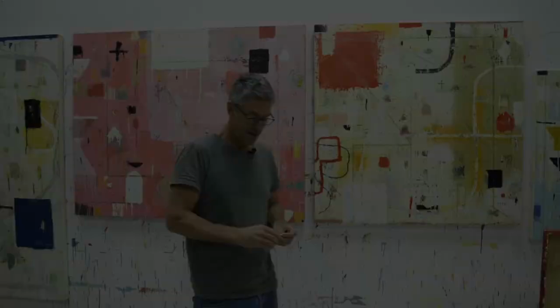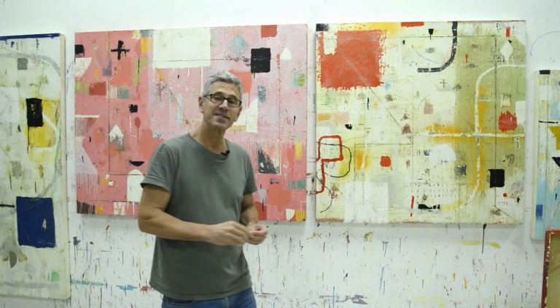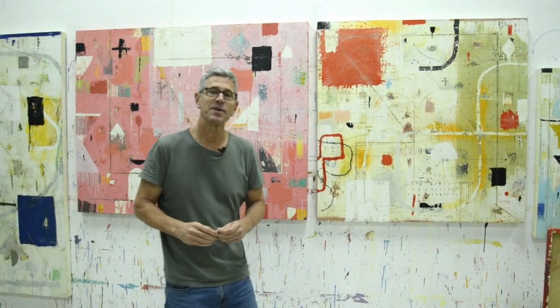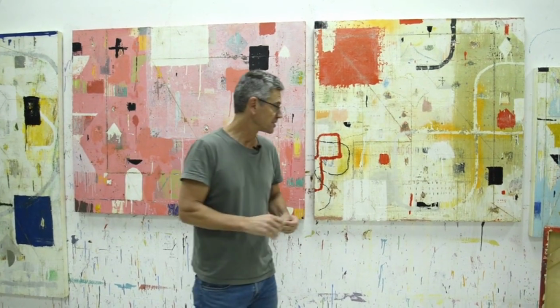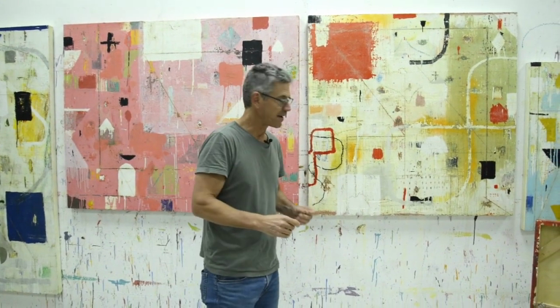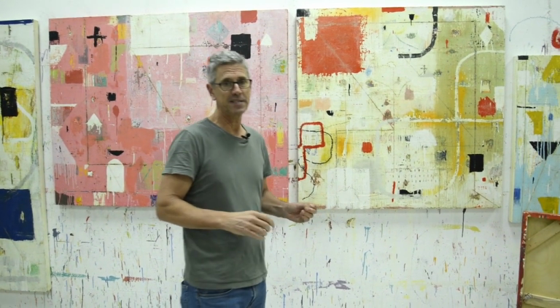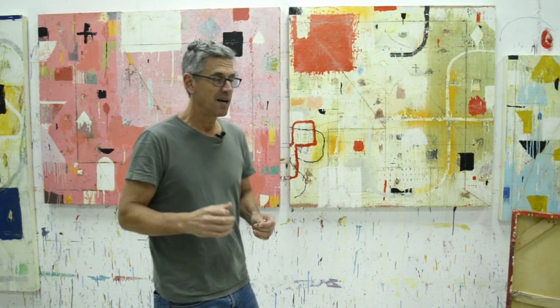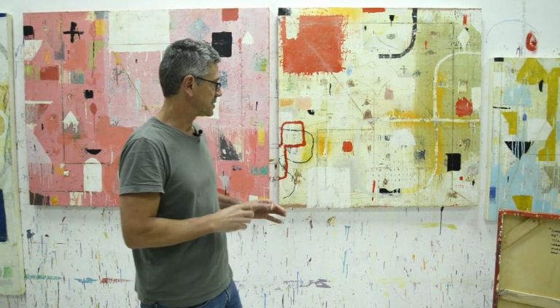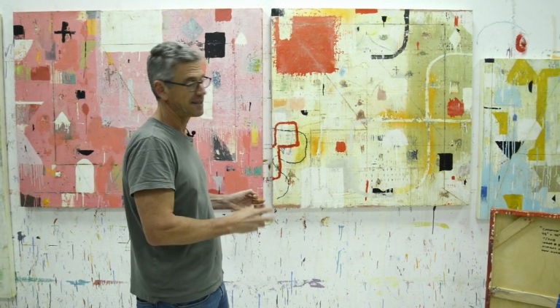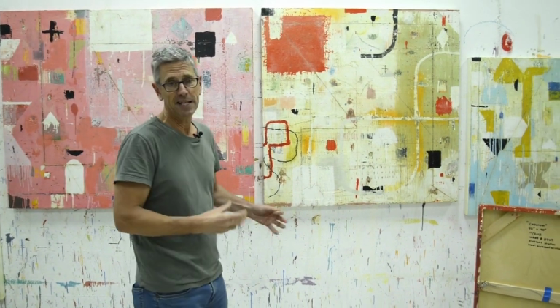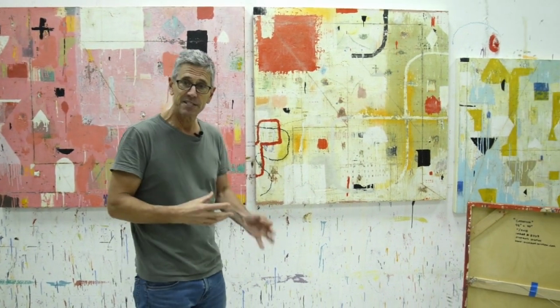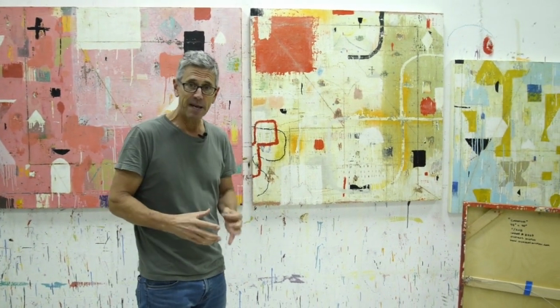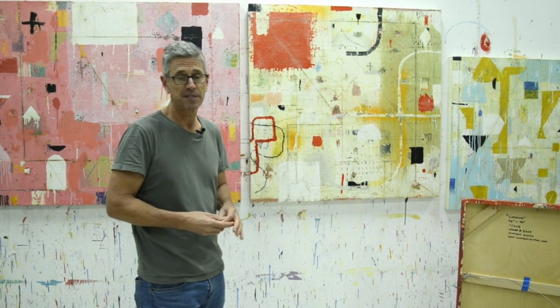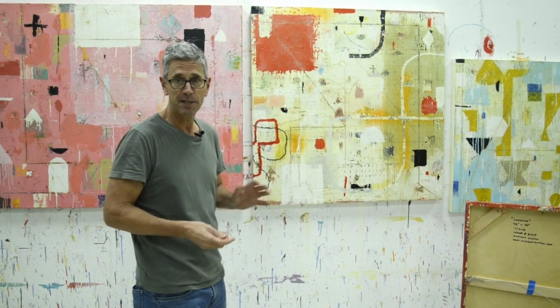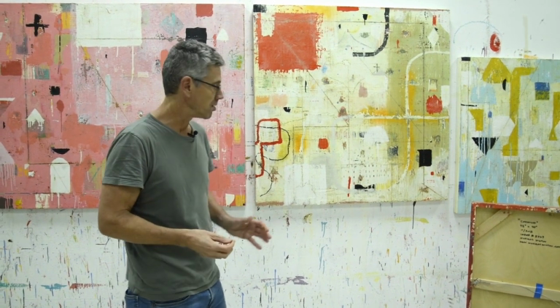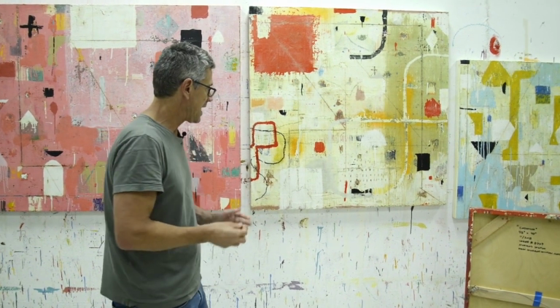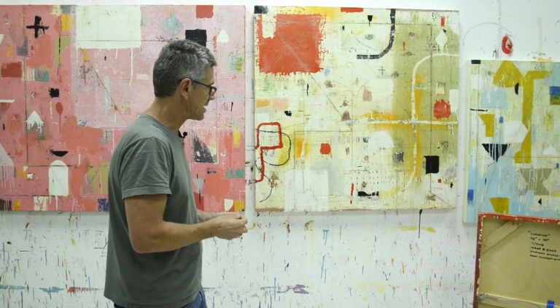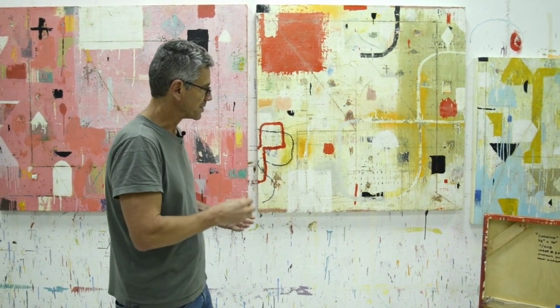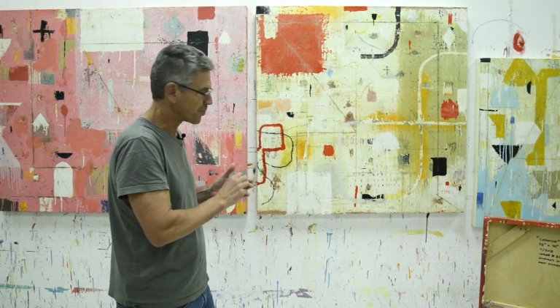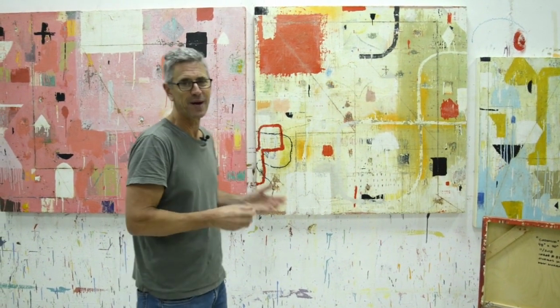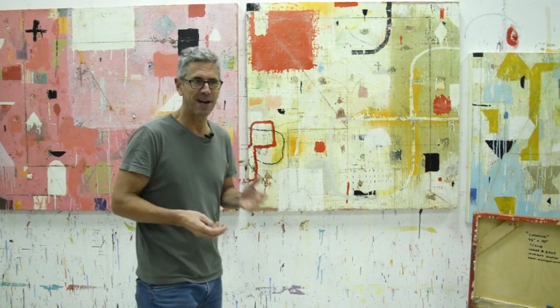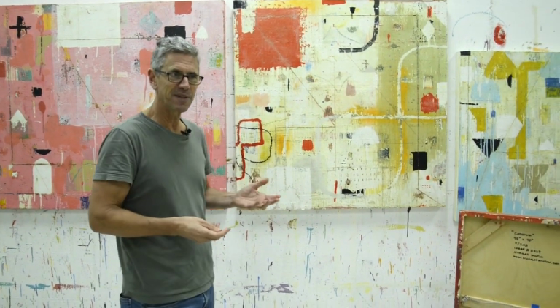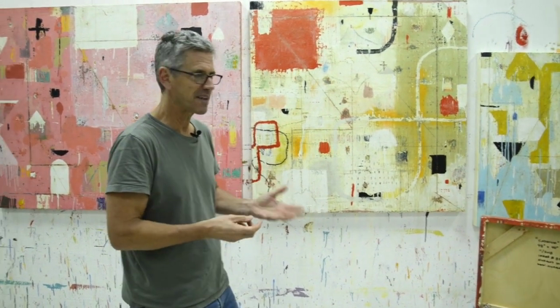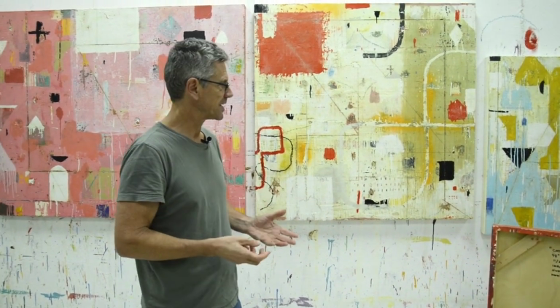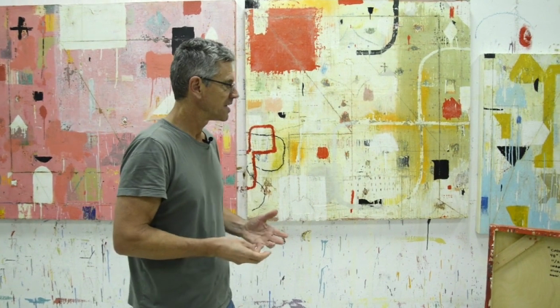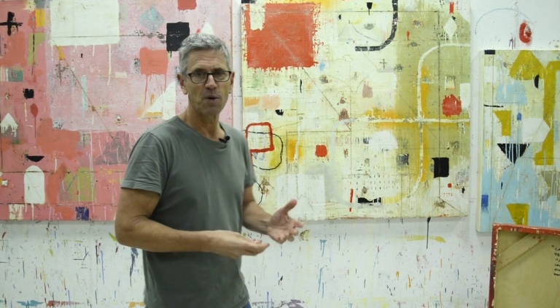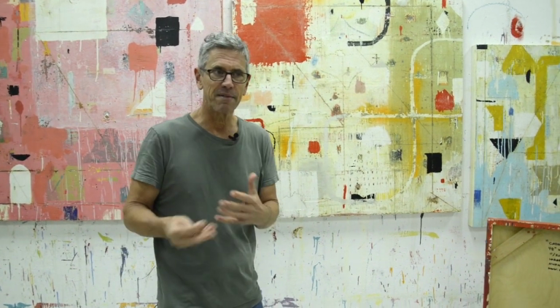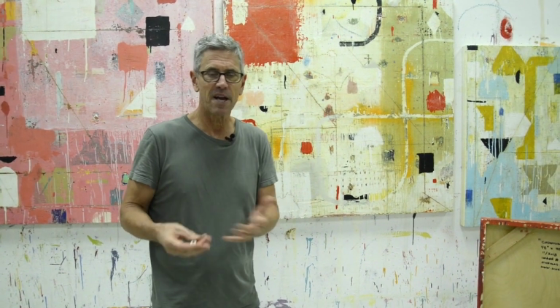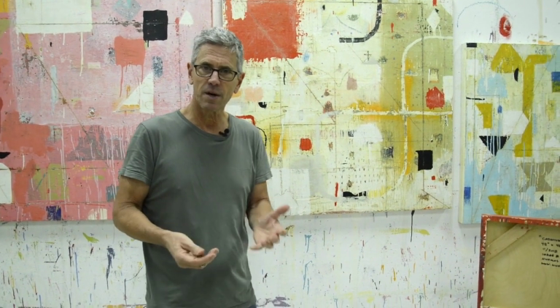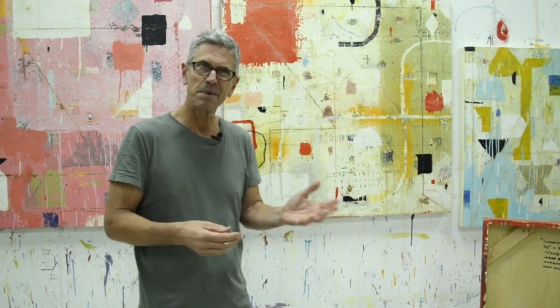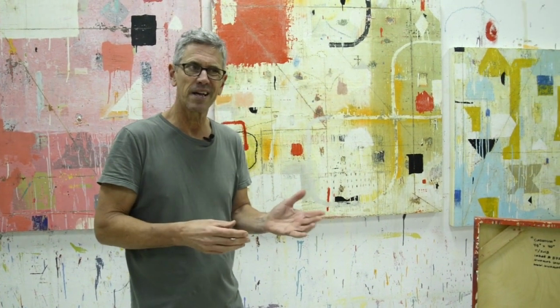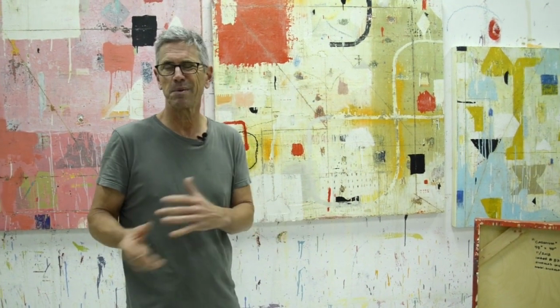Hey everyone, it's Nicholas Wilton at Art2Life. I've been busy signing these paintings — finishing them for an upcoming show. I was working away on them and I thought, this is kind of interesting, because there's a whole thing around signing your work. Some people sign and some people don't.